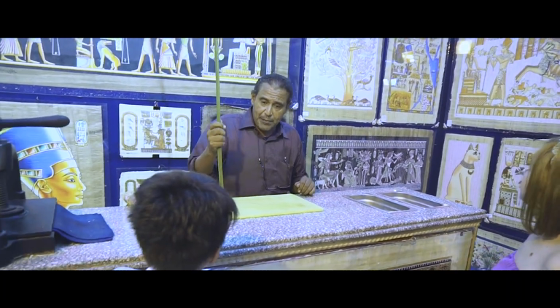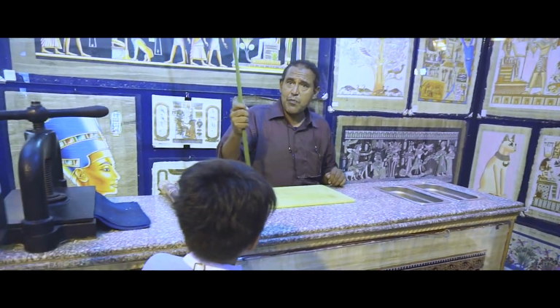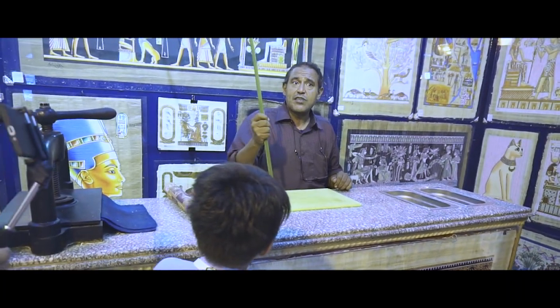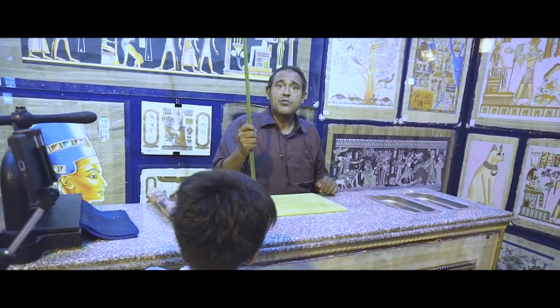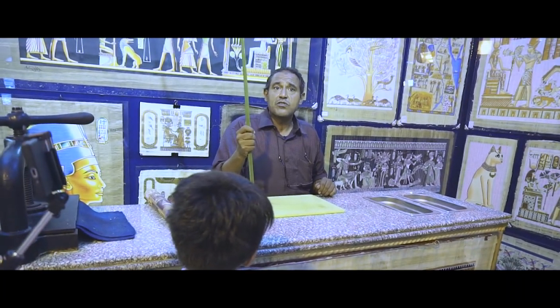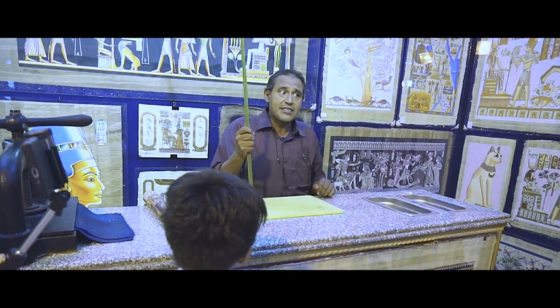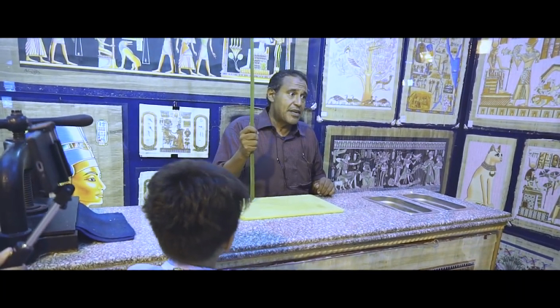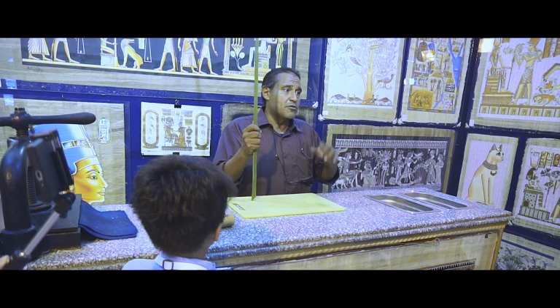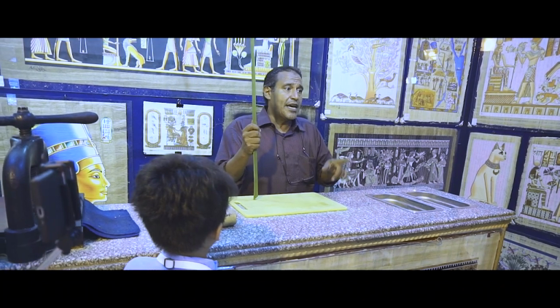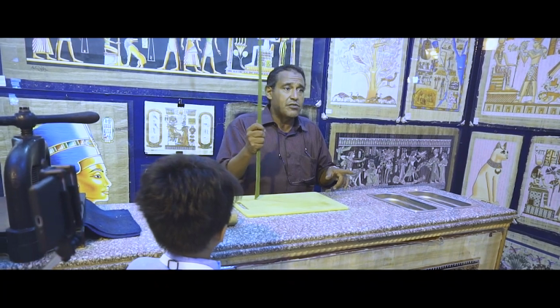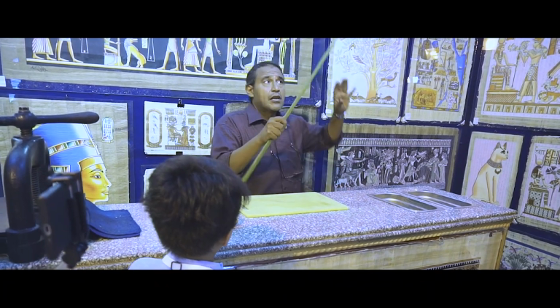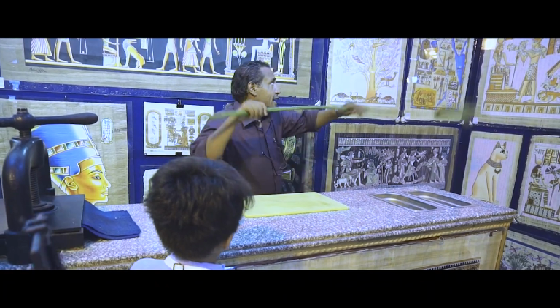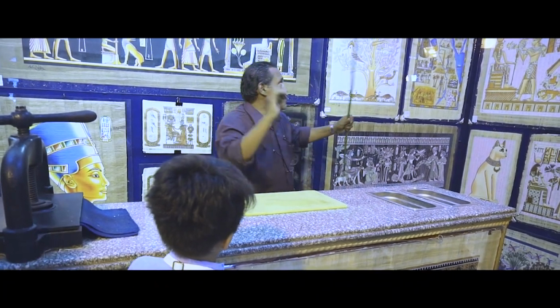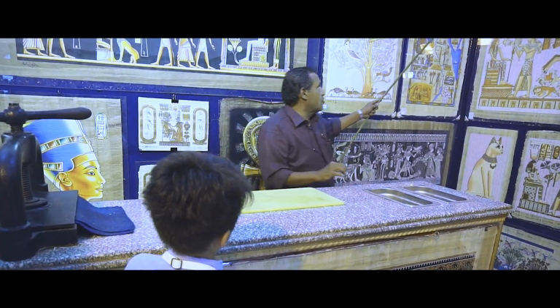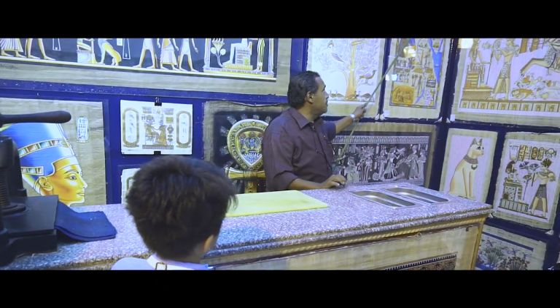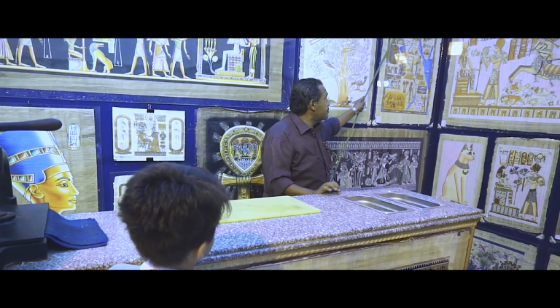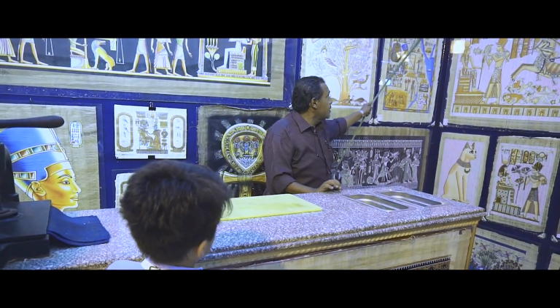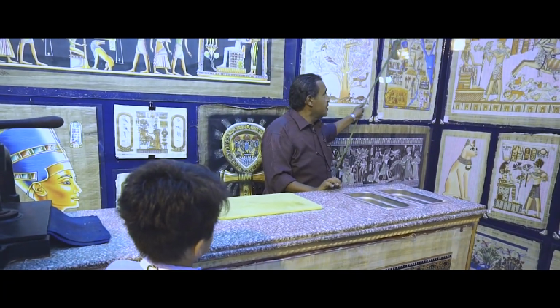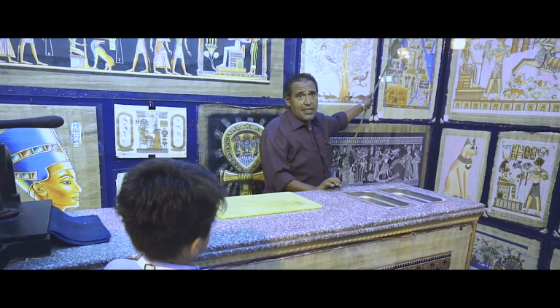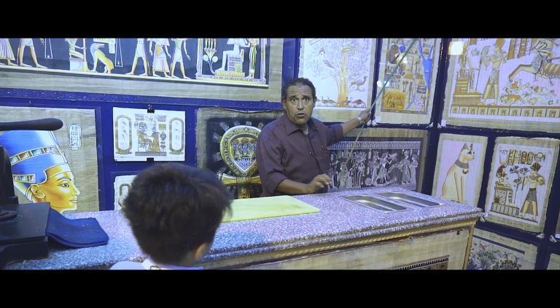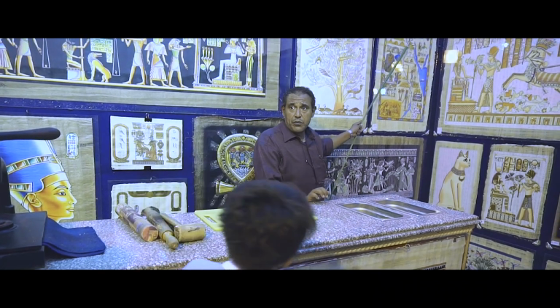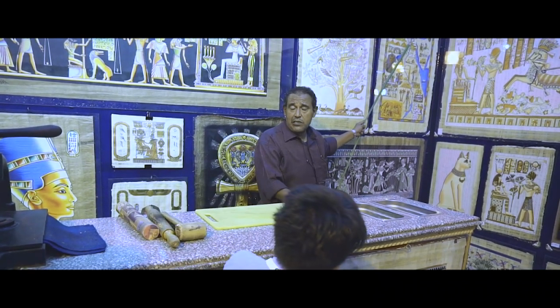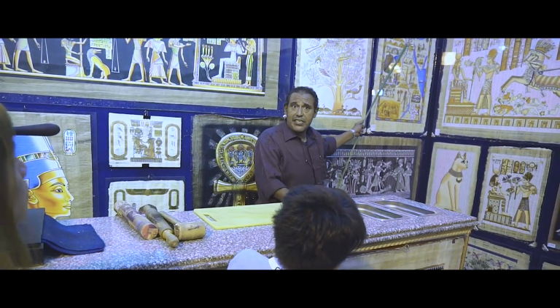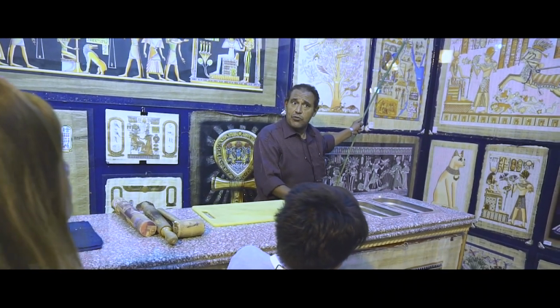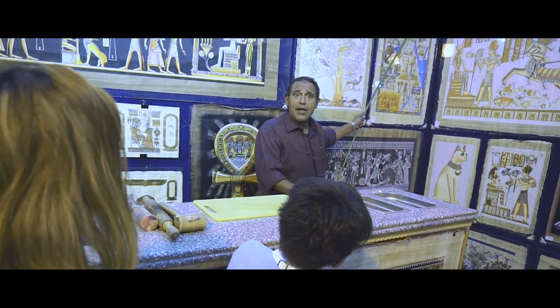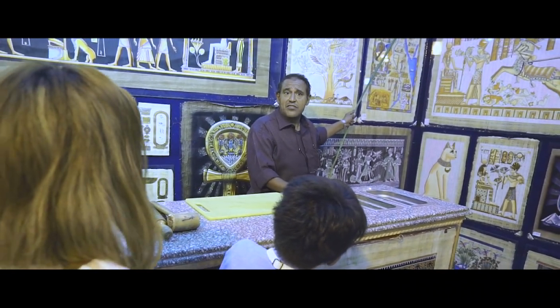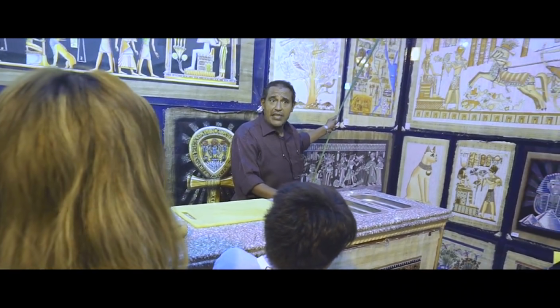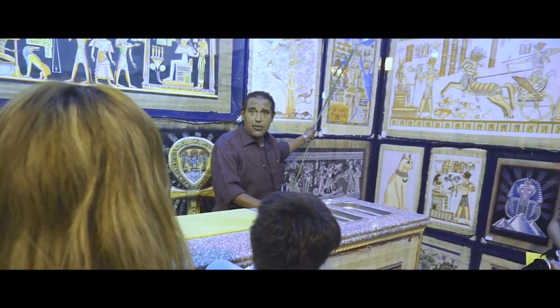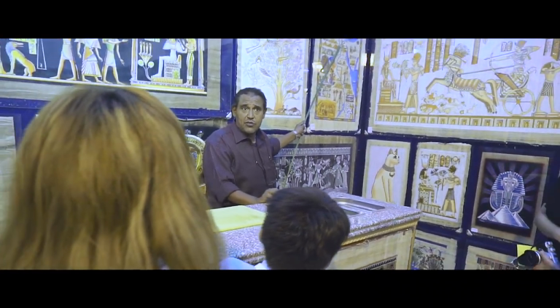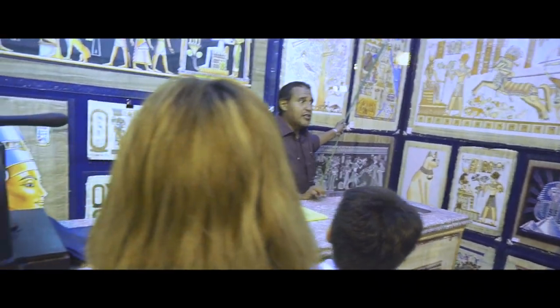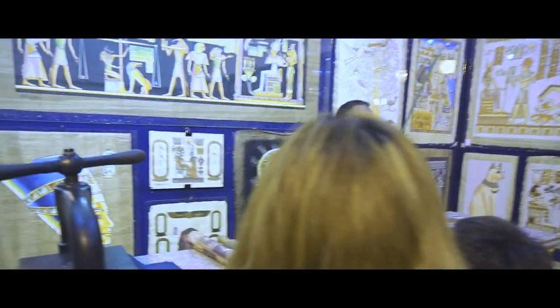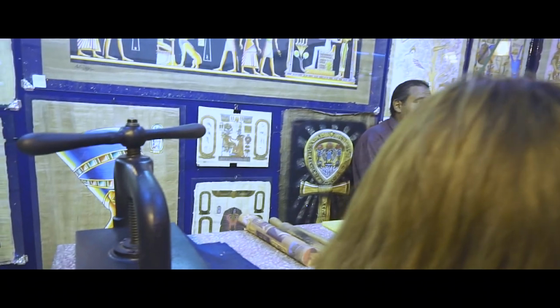The papyrus plant was a holy, sacred plant to the ancient Egyptians because of the way it looks and the place where it grows. All over Egypt, only one certain place it grows — what you call Lower Egypt.